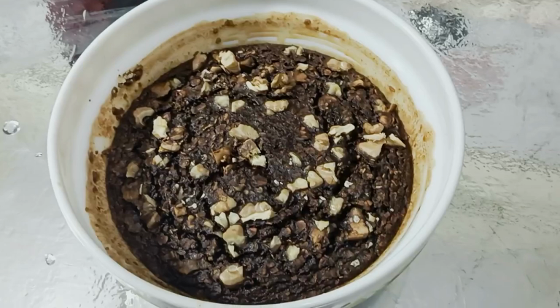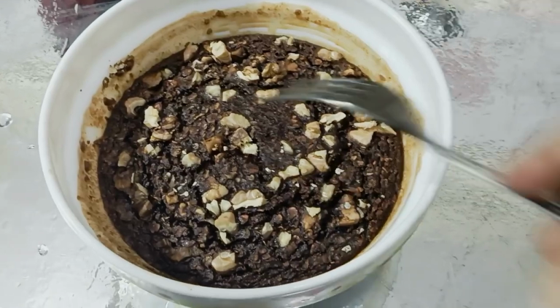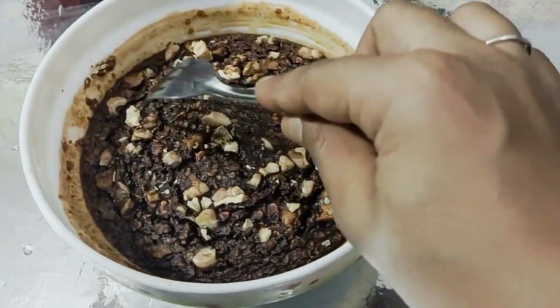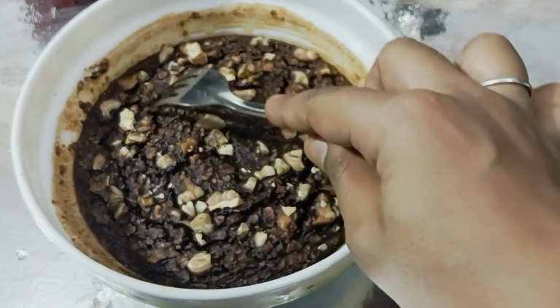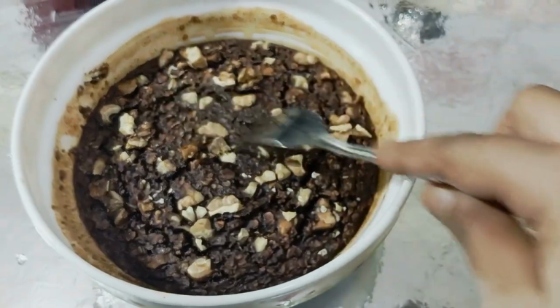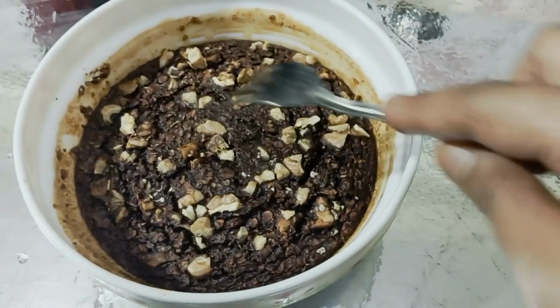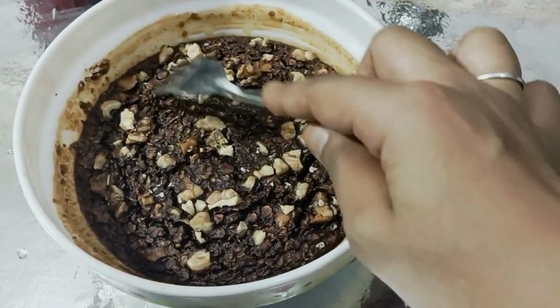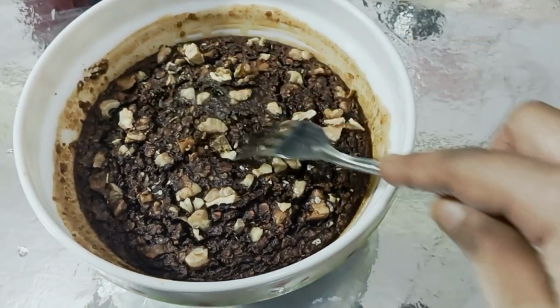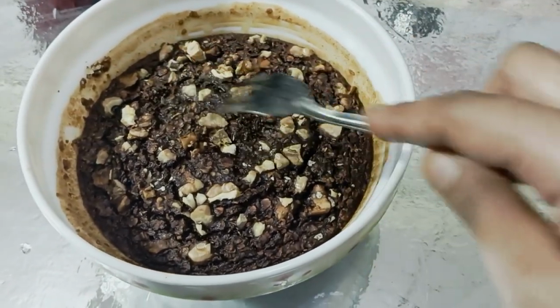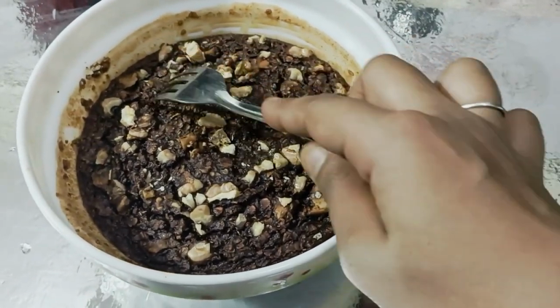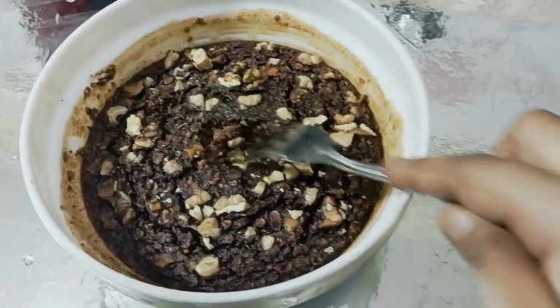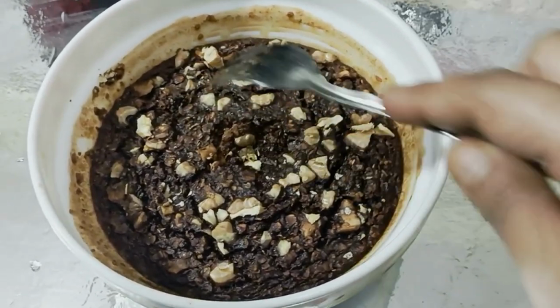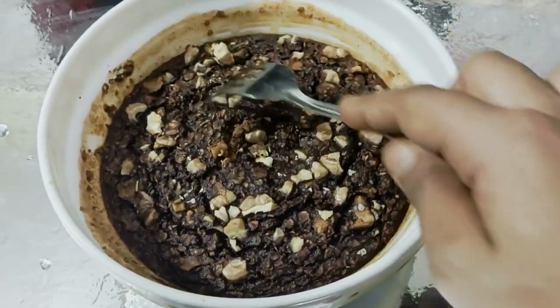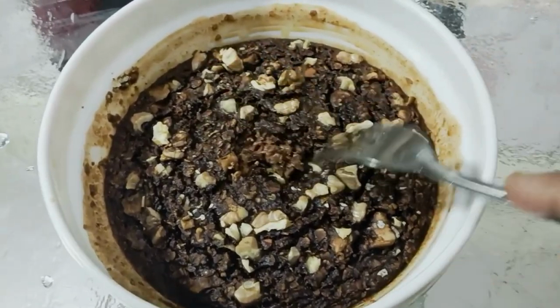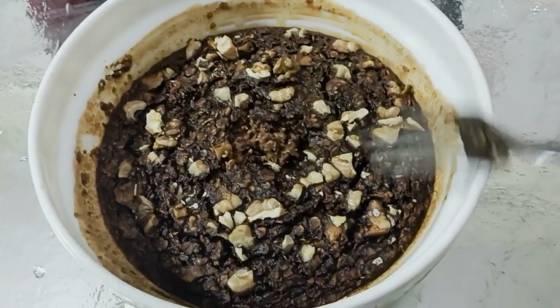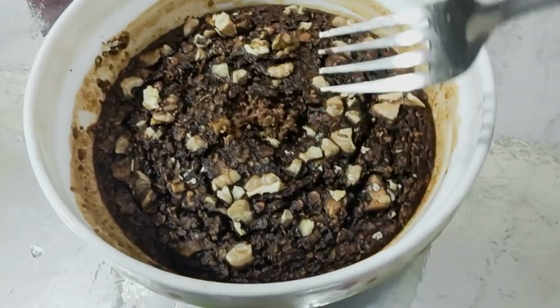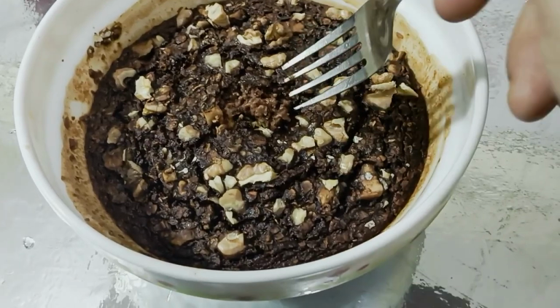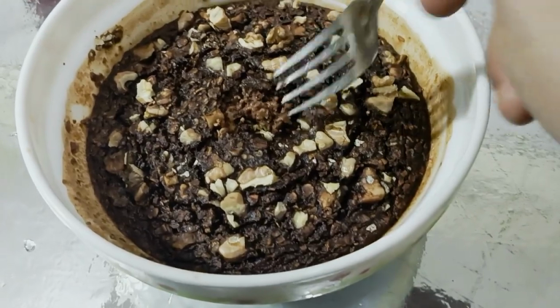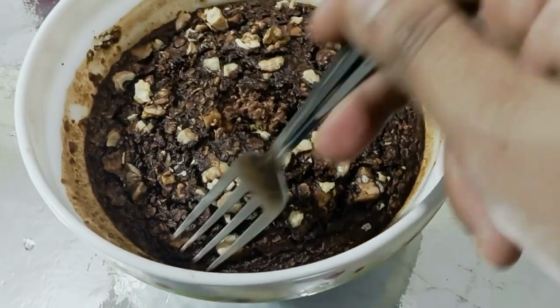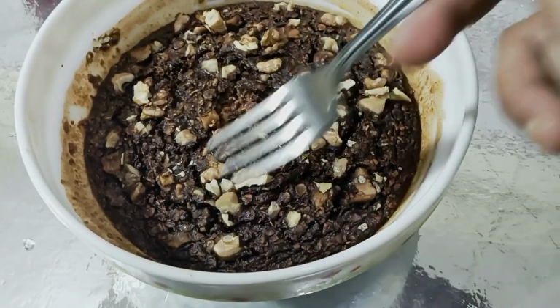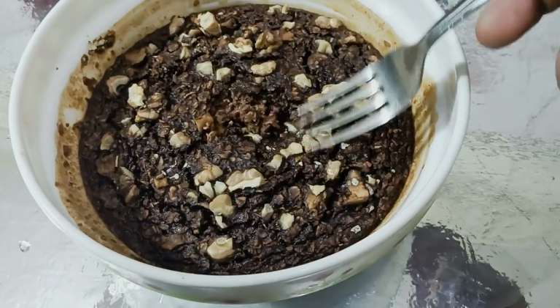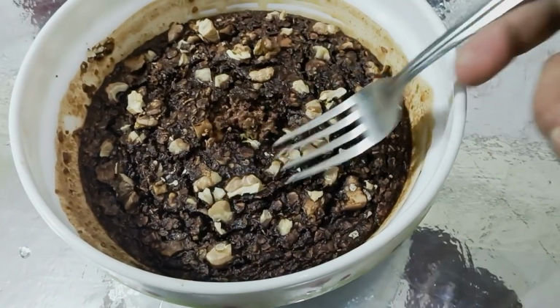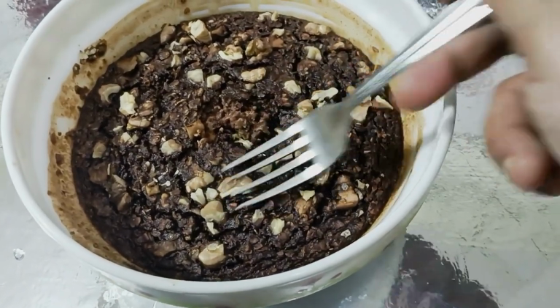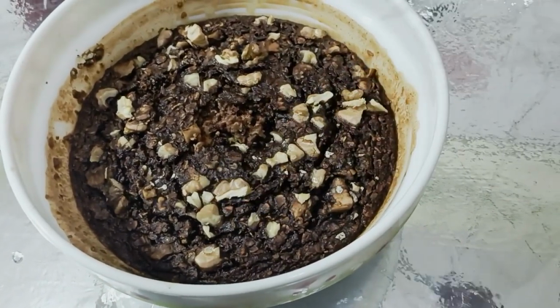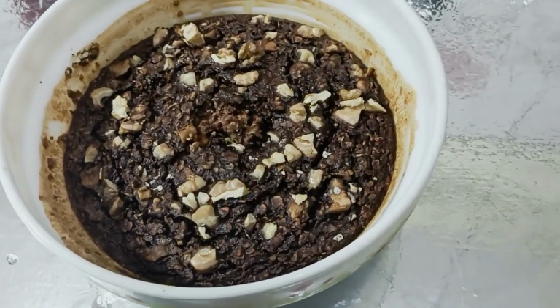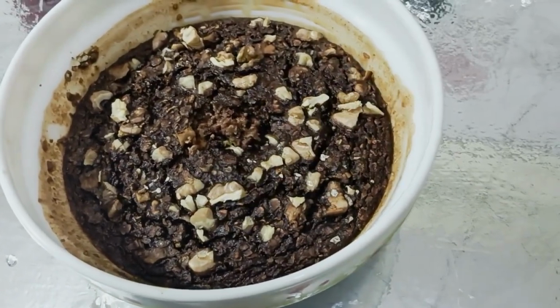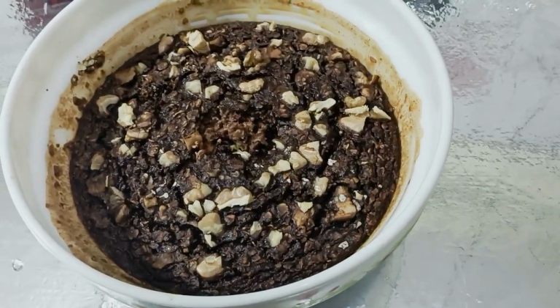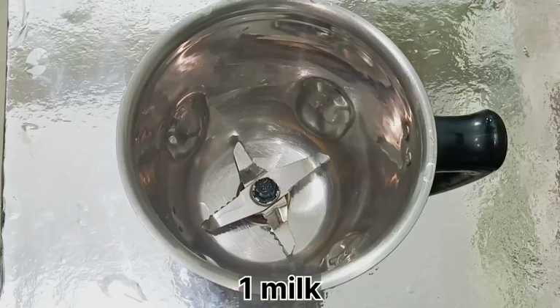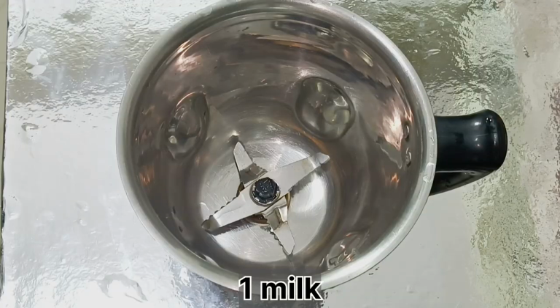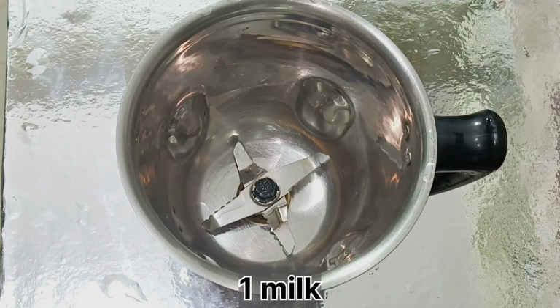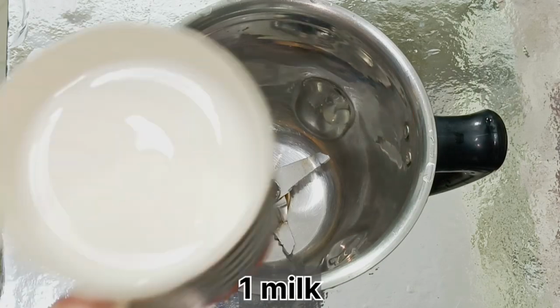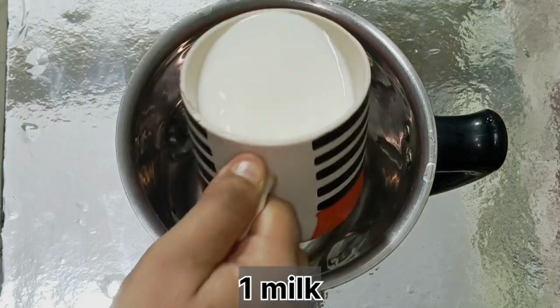Hello everyone, welcome again to my channel. Today's recipe is baked oats. I don't like any of those who eat oats, but if you eat it in this form, it will be very tasty.